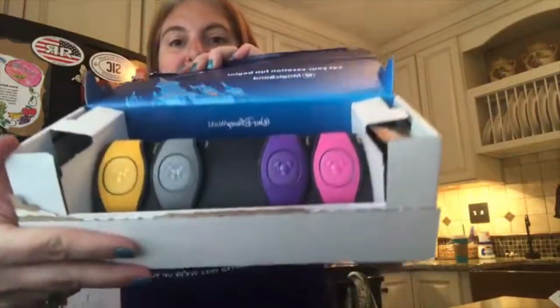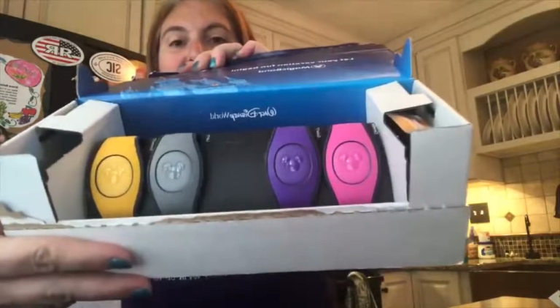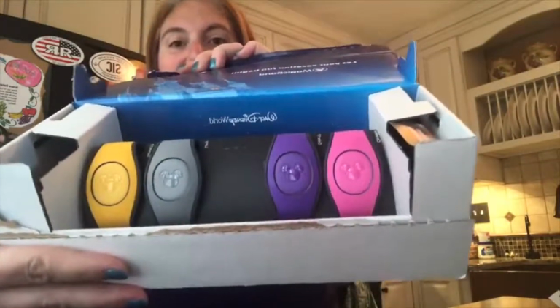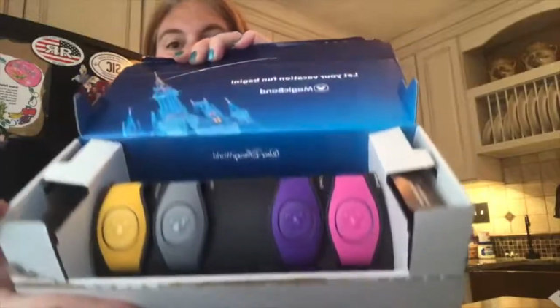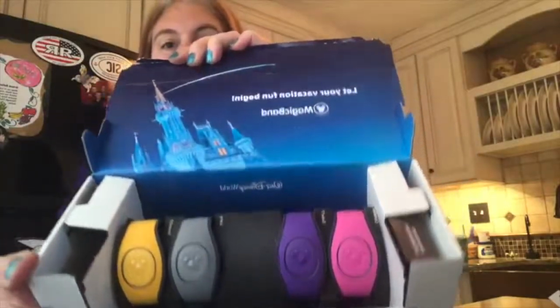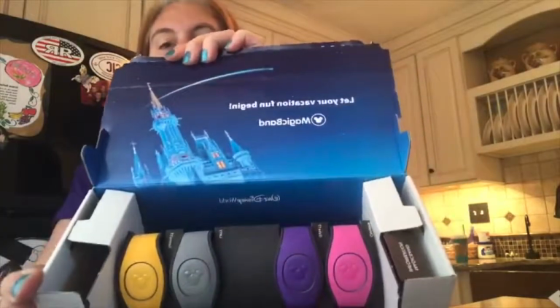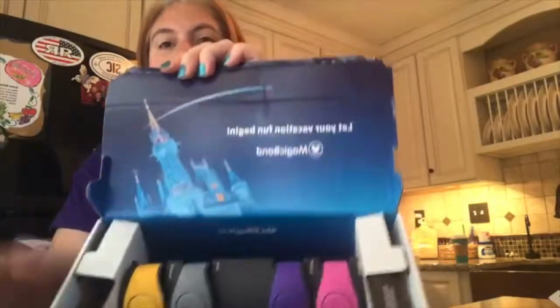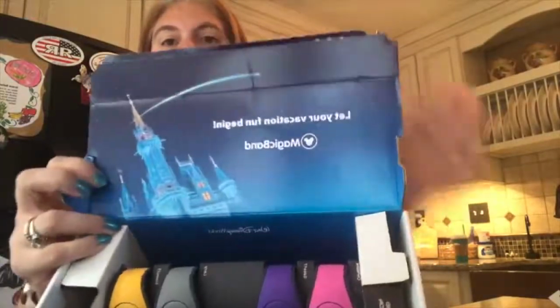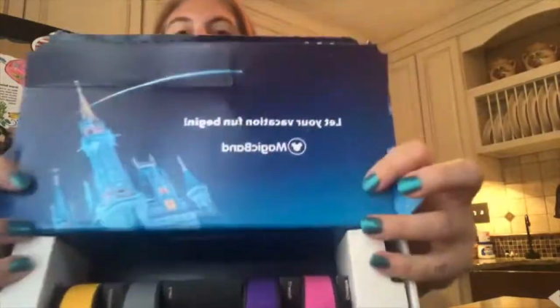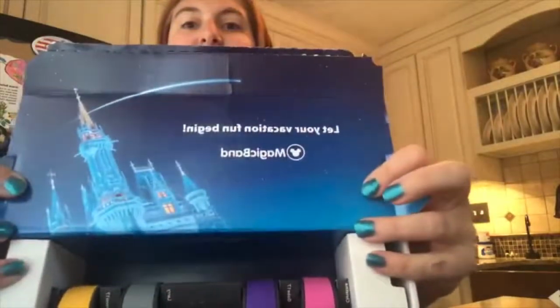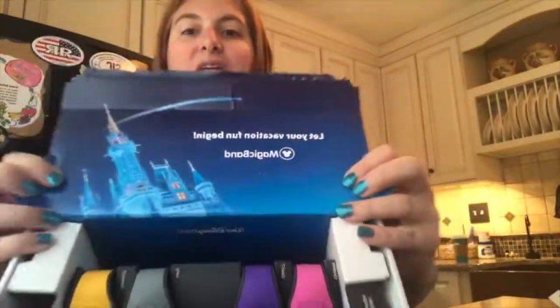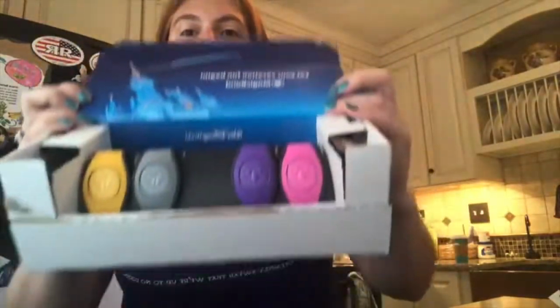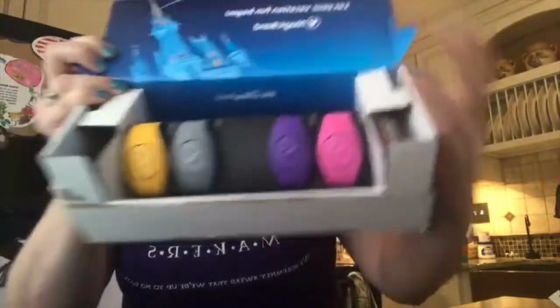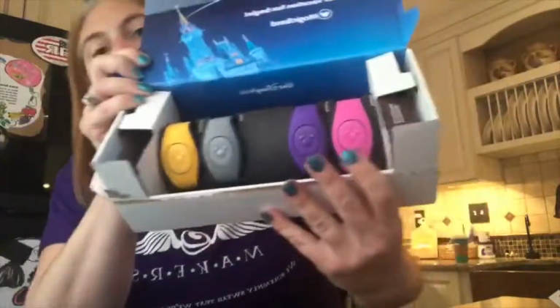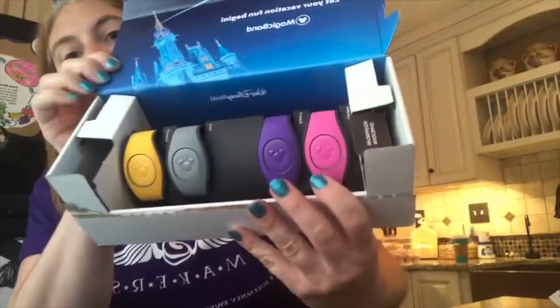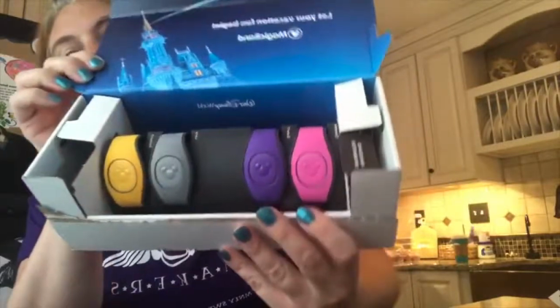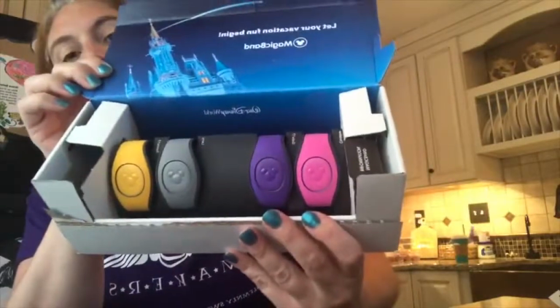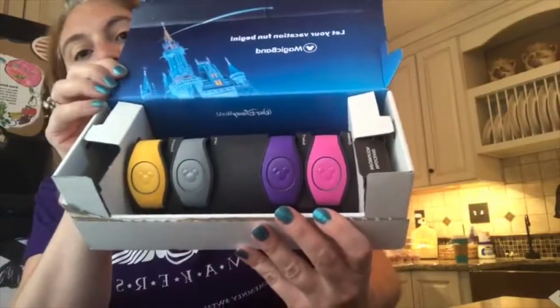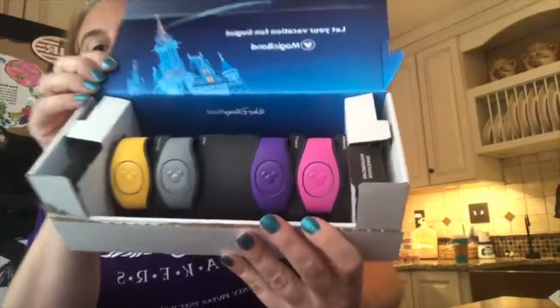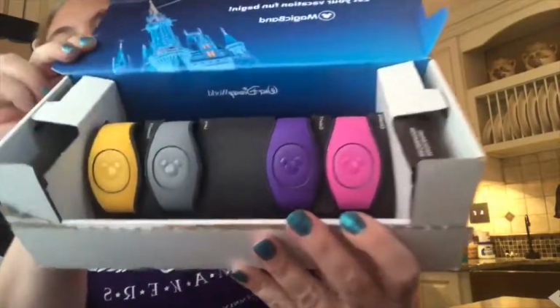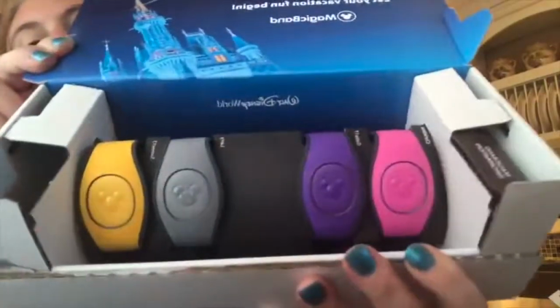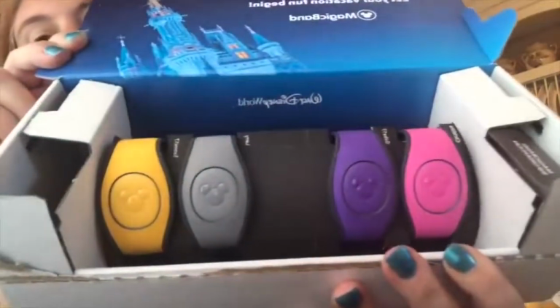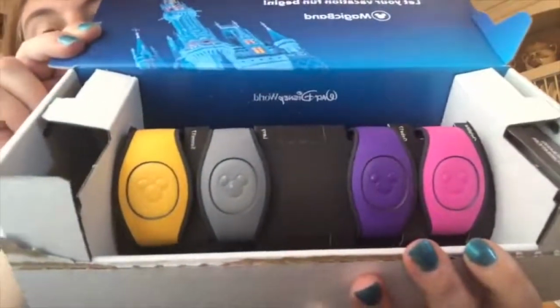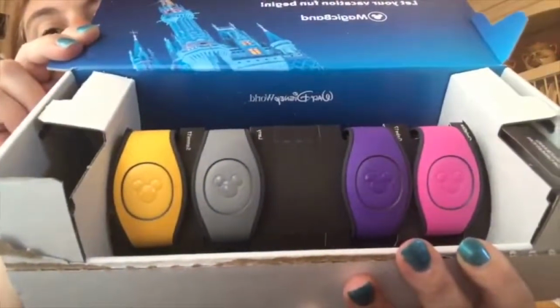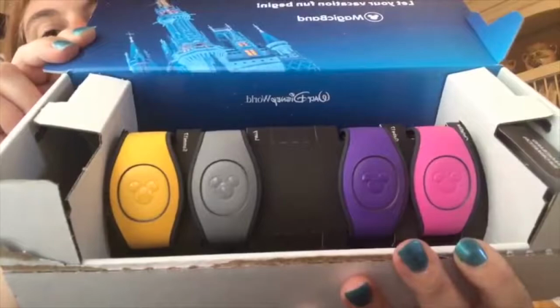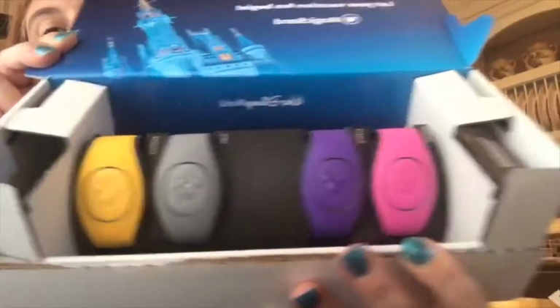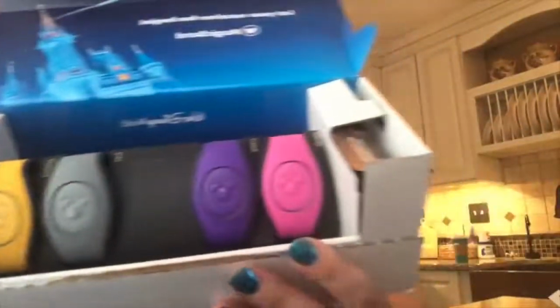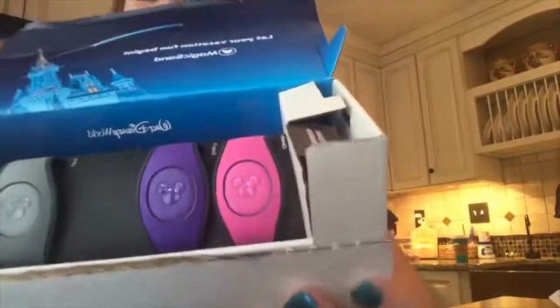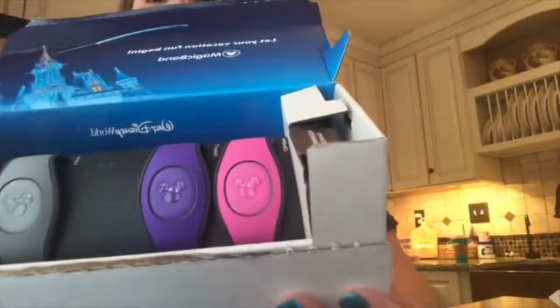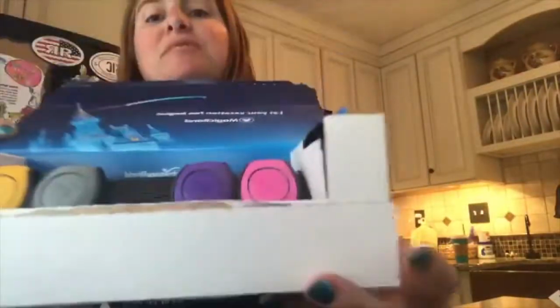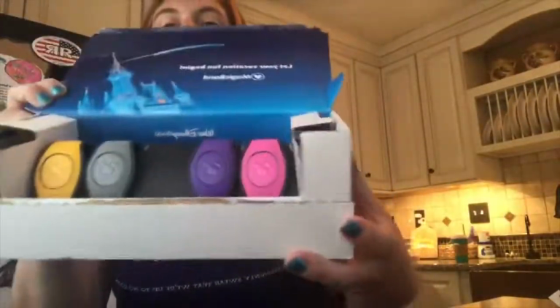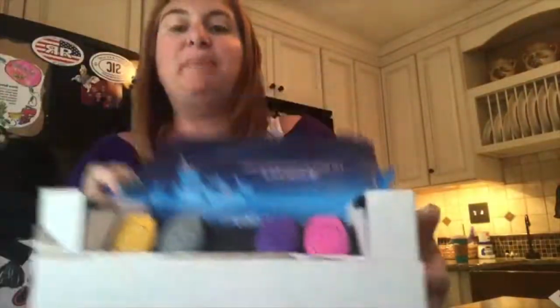Inside you have this beautiful castle picture and you have your magic bands! You can see everybody's names — Larry's, Sammy's, mine, and Gabe's. Gabe's is the purple one and mine's the pink.